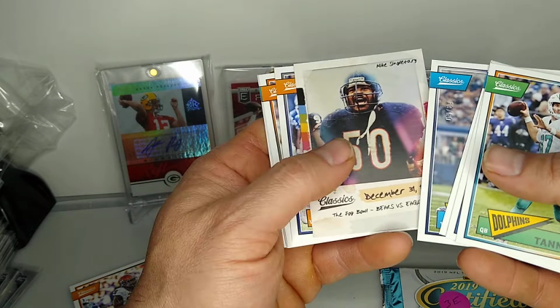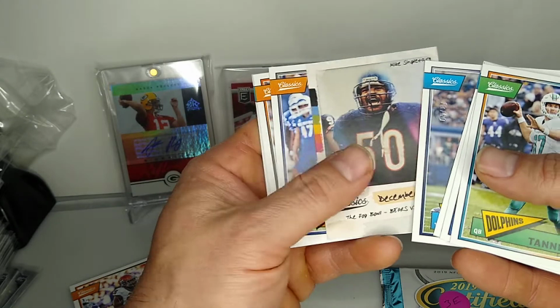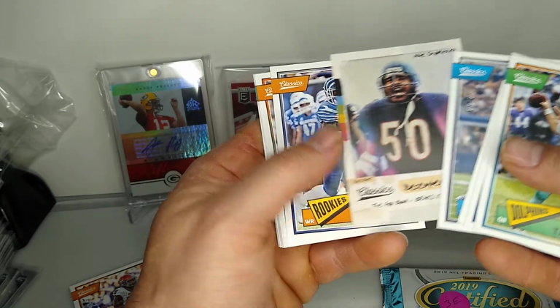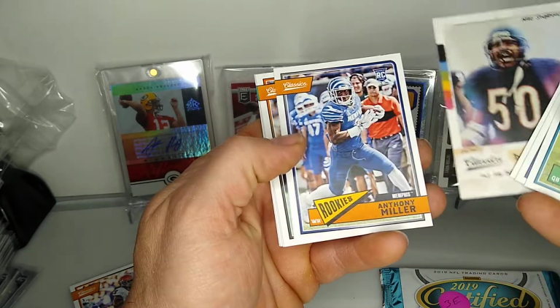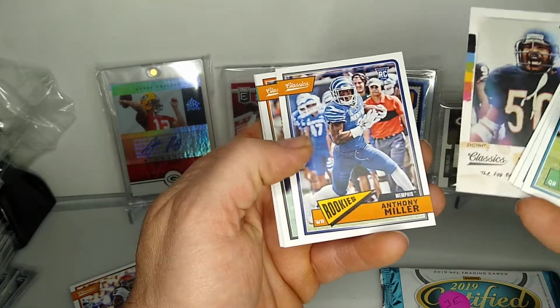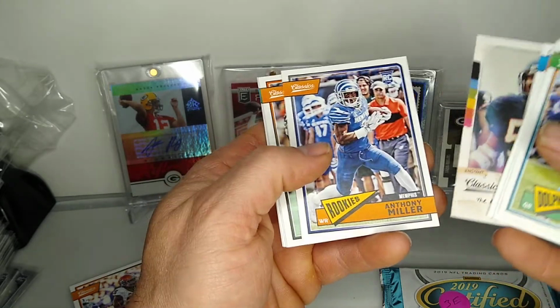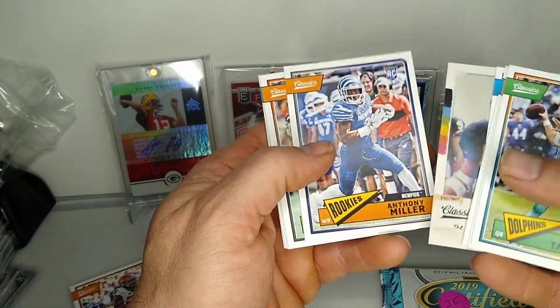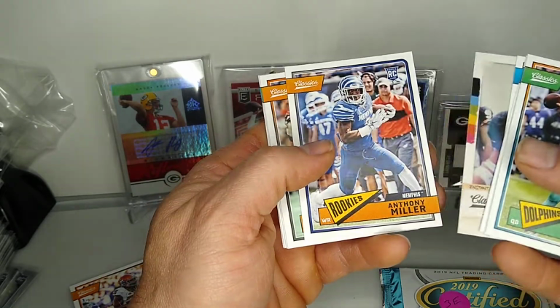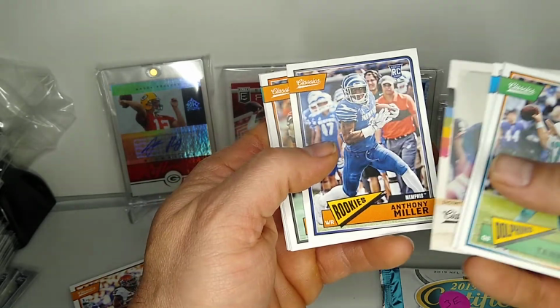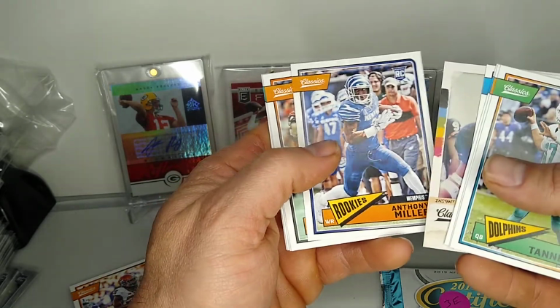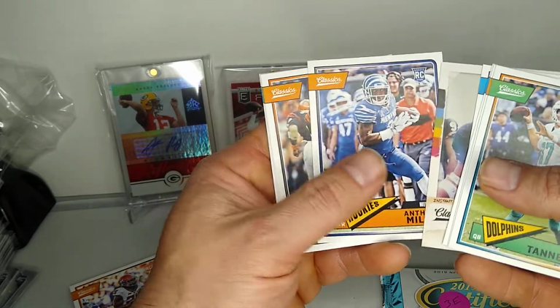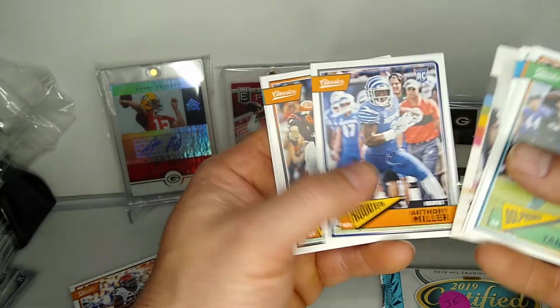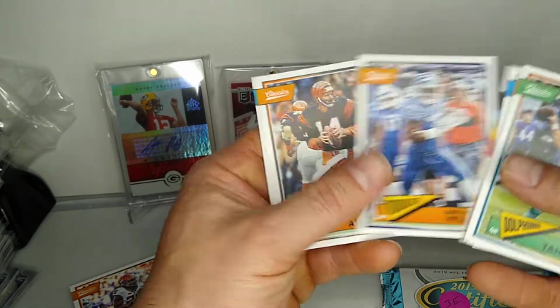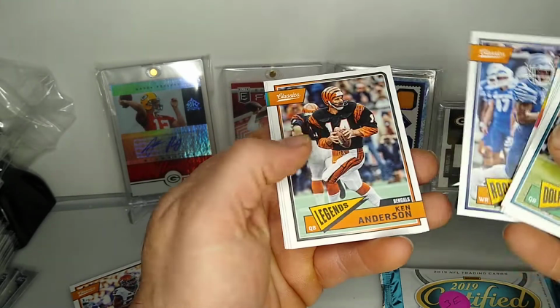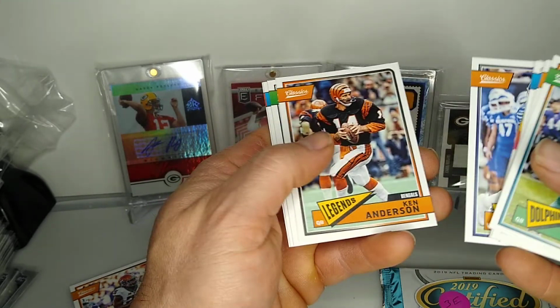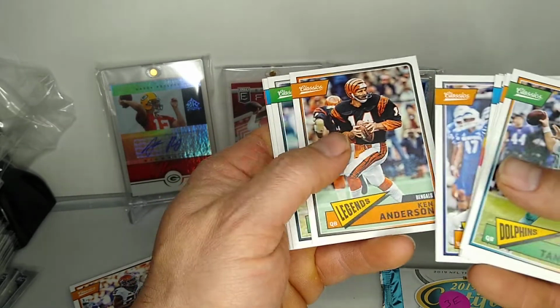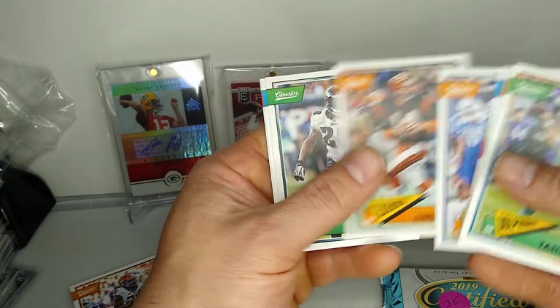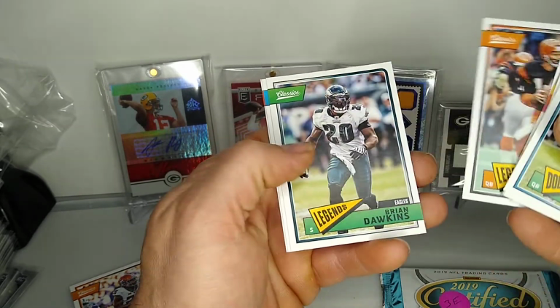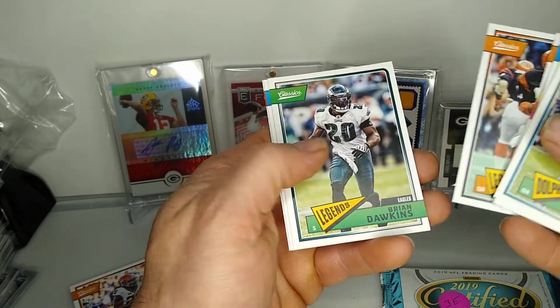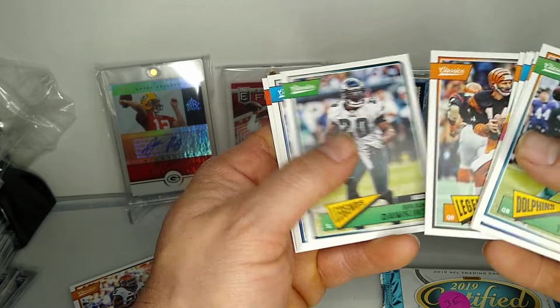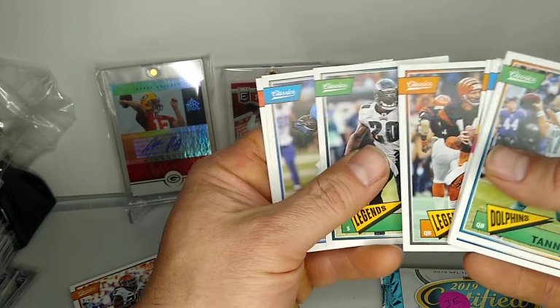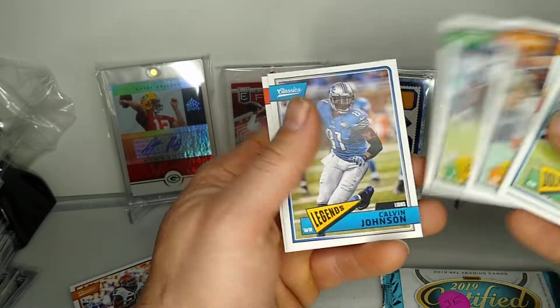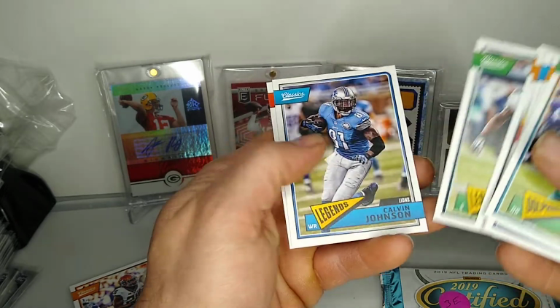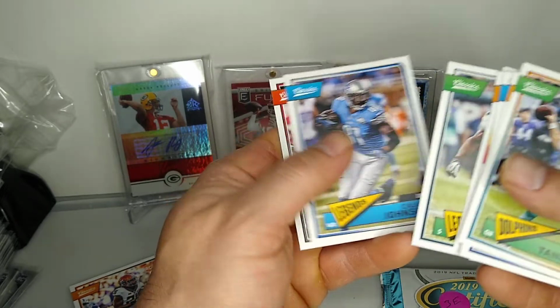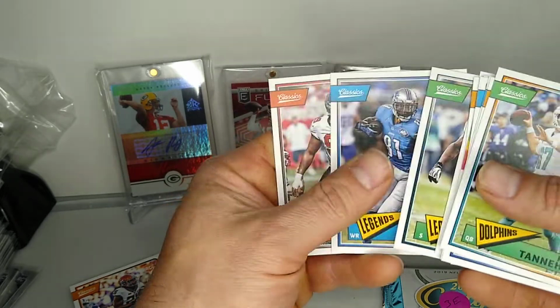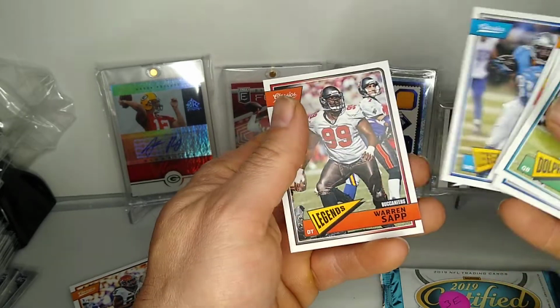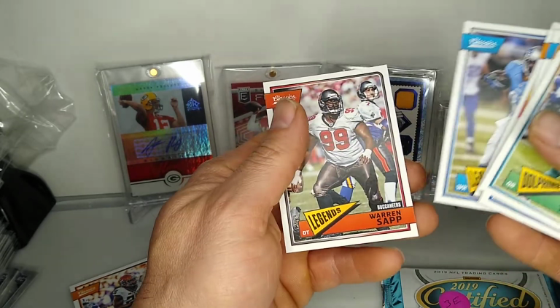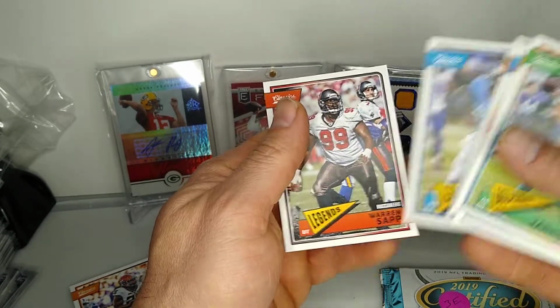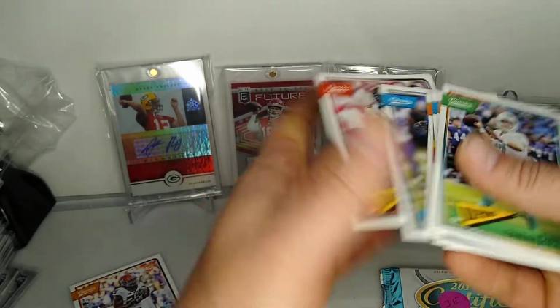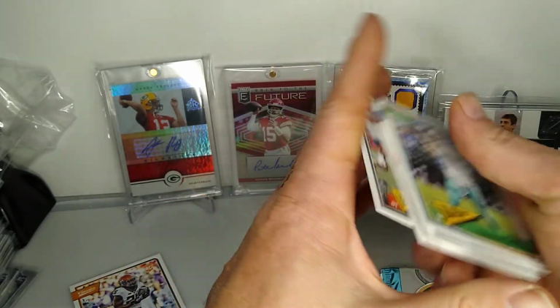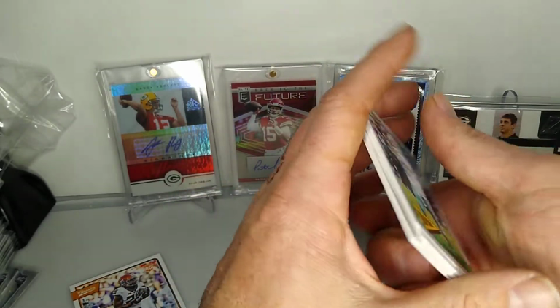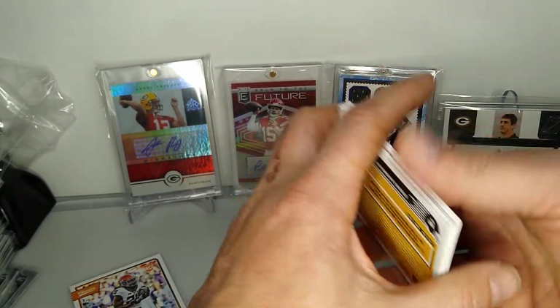We've got Mike Singletary, Anthony Miller rookie, Ken Anderson, Brian Dawkins, Kelvin Johnson, Warren Sapp.